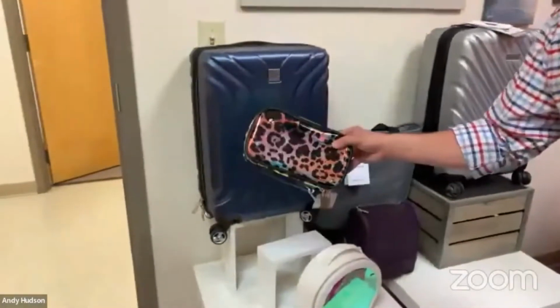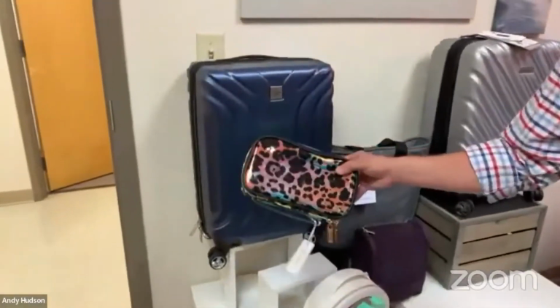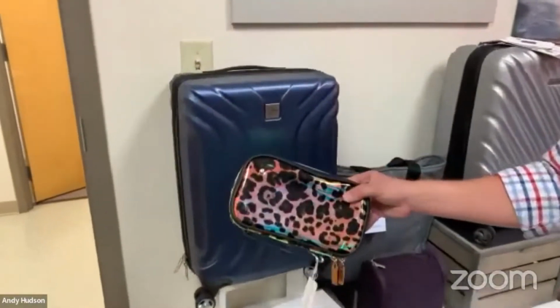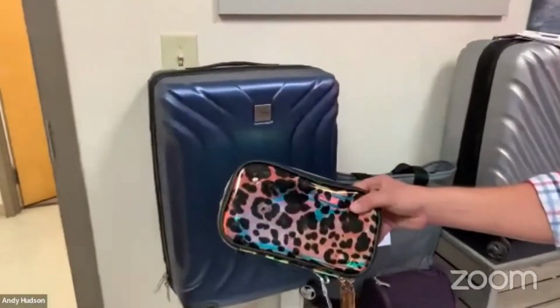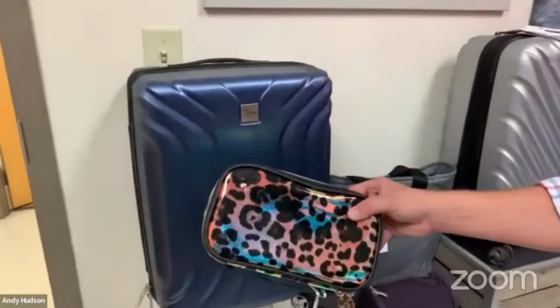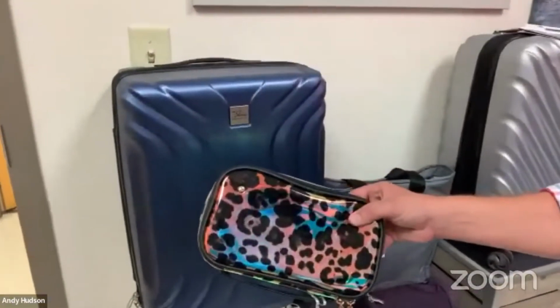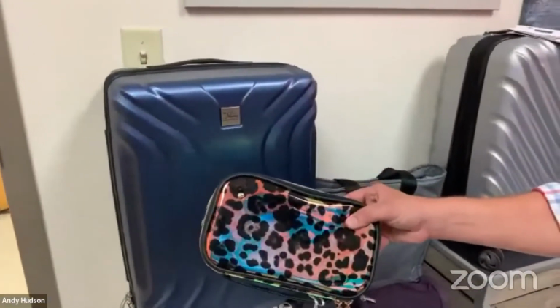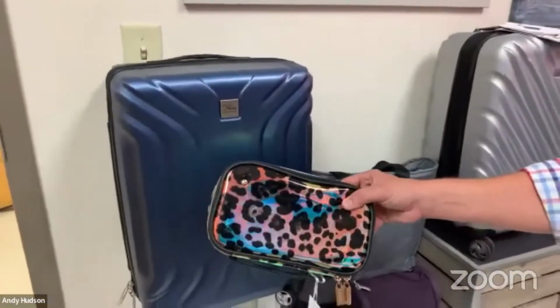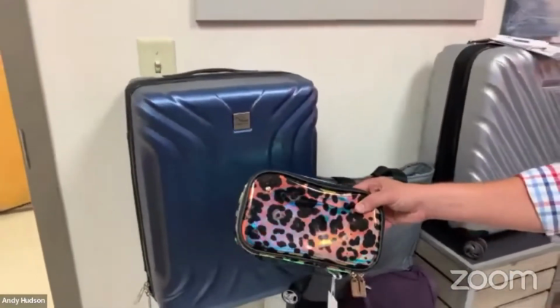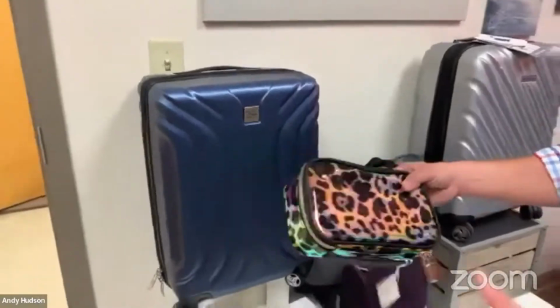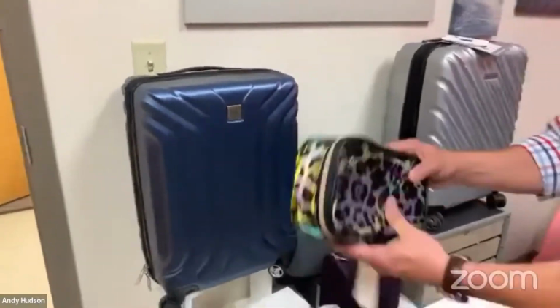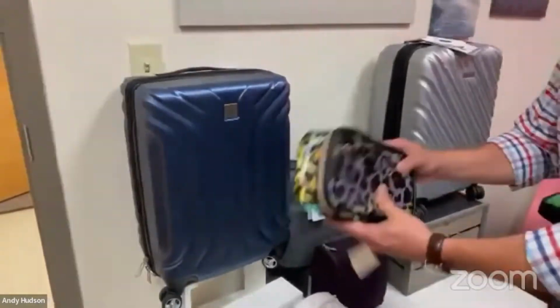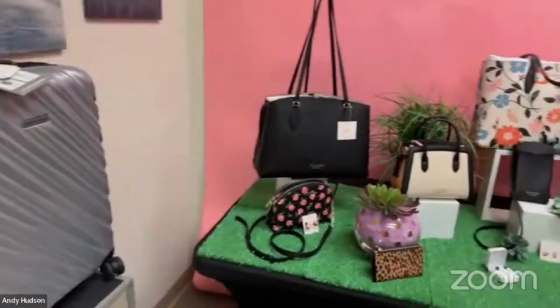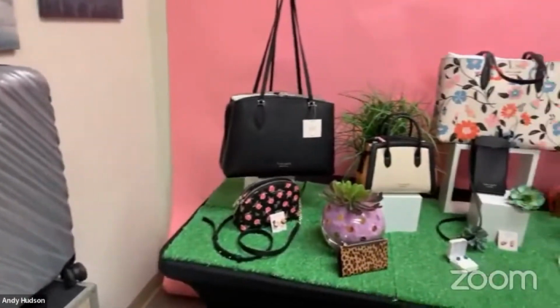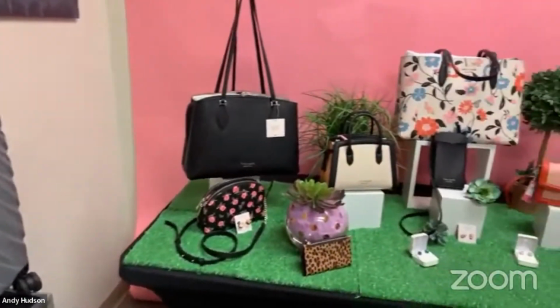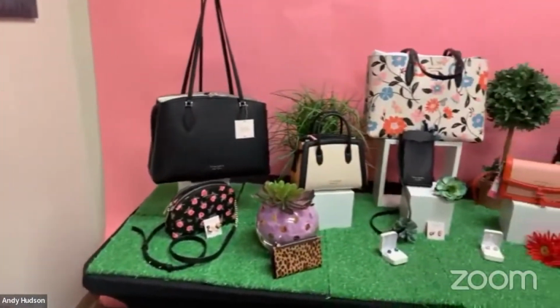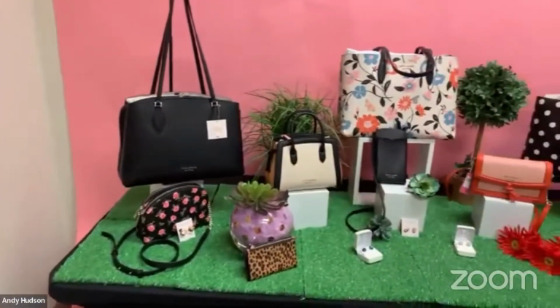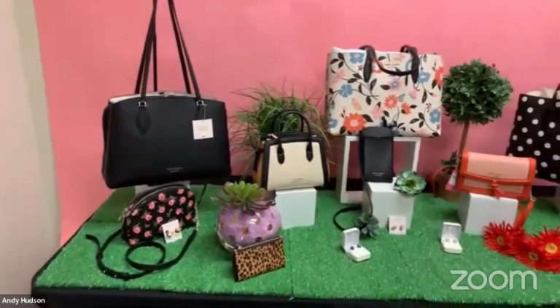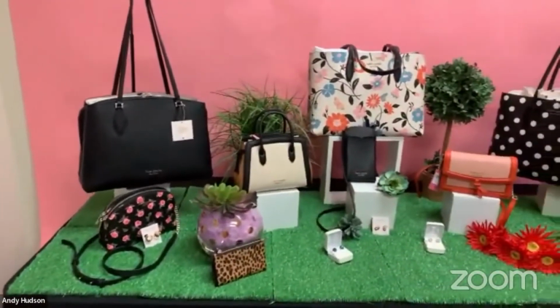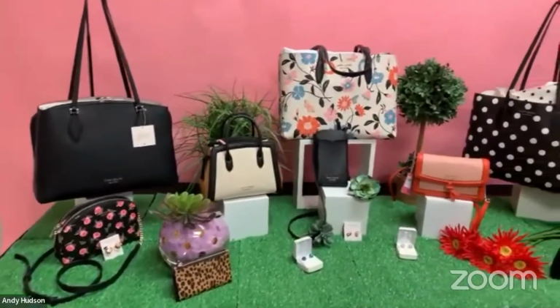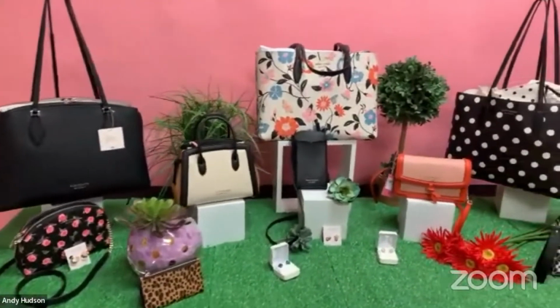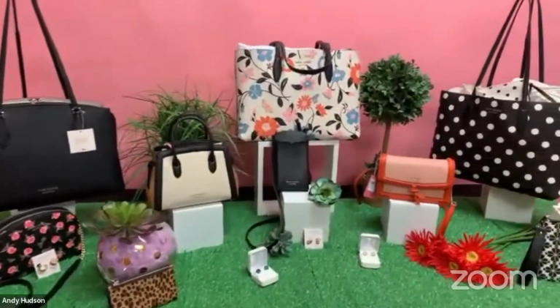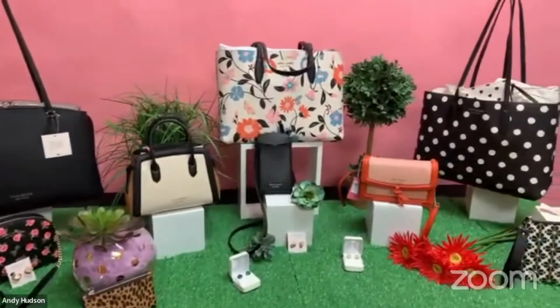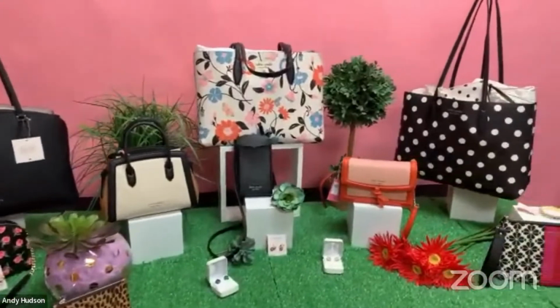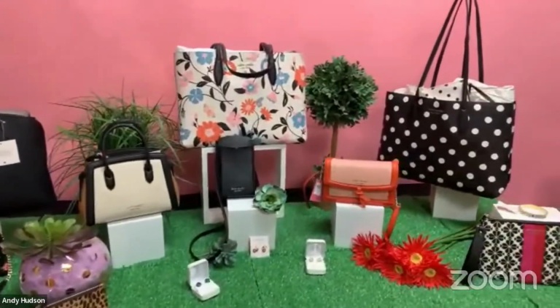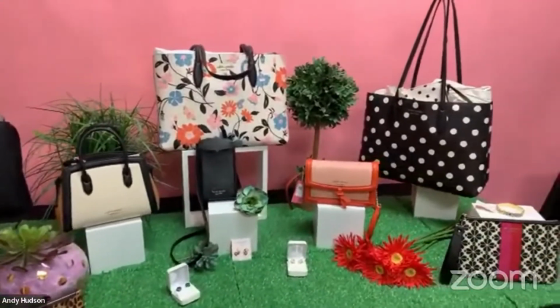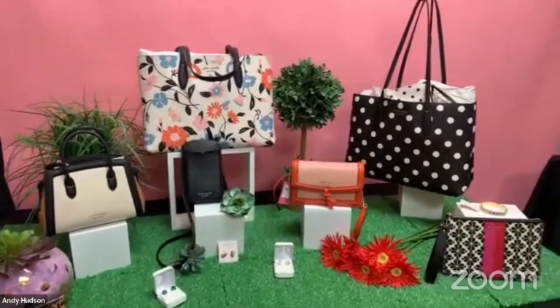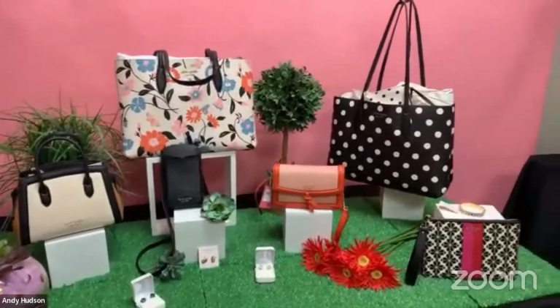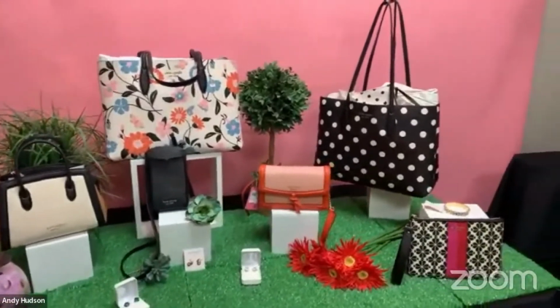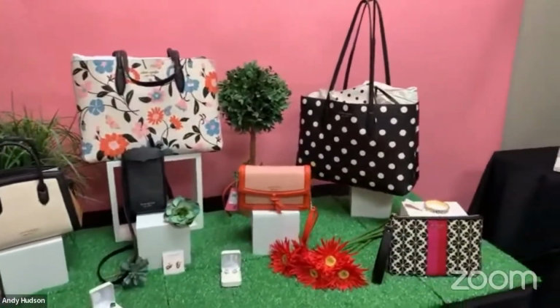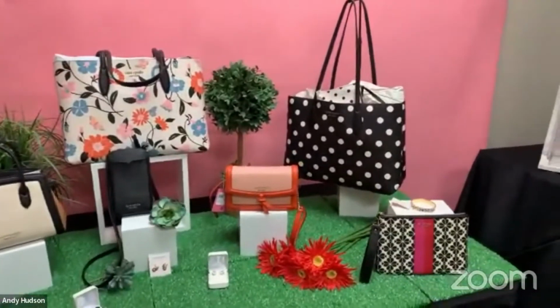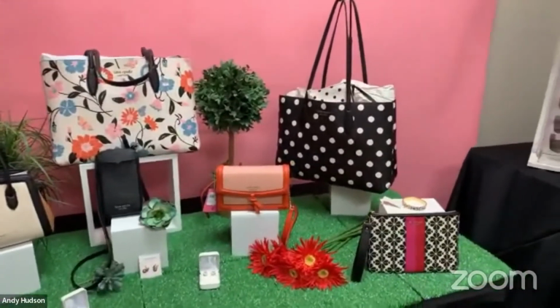Andy, this is your toiletry case, is it now? Oh yeah, yeah, that's my toiletry case. Perfect stuff. Case Fade is another exceptional brand for us with a wide array of bright, colorful, on-trend styles.